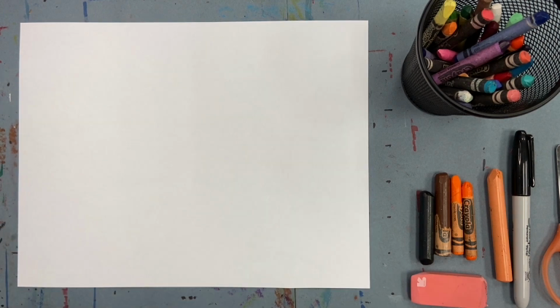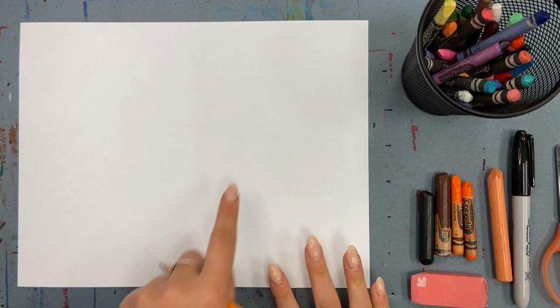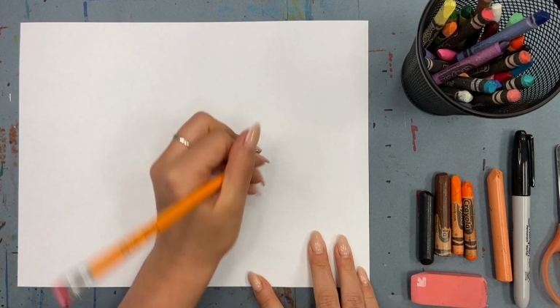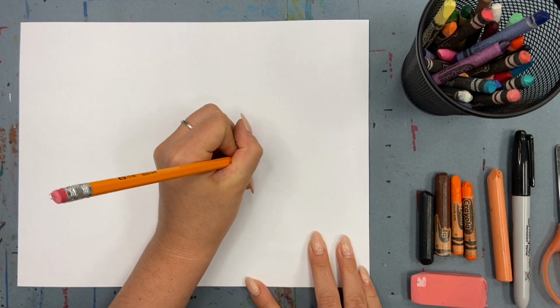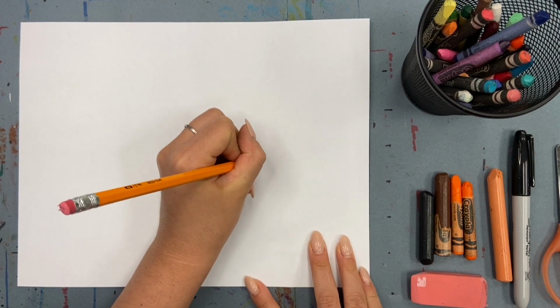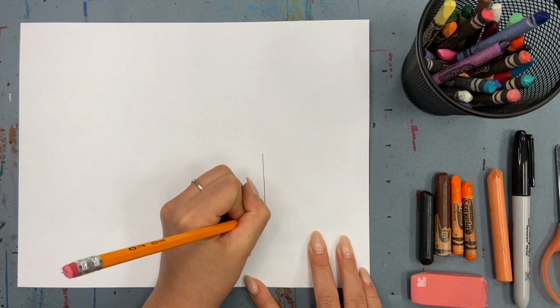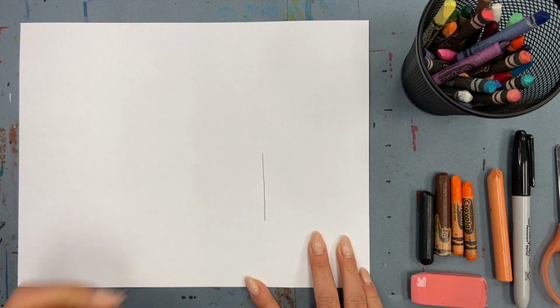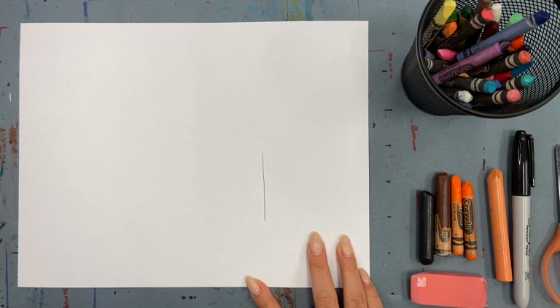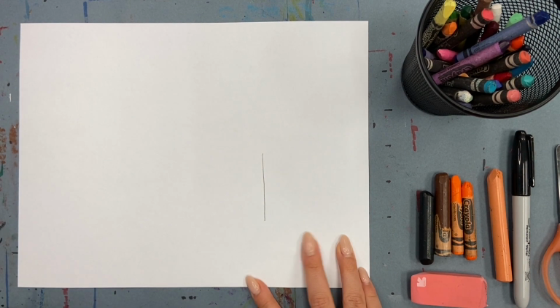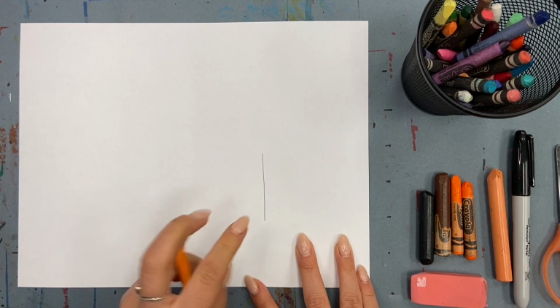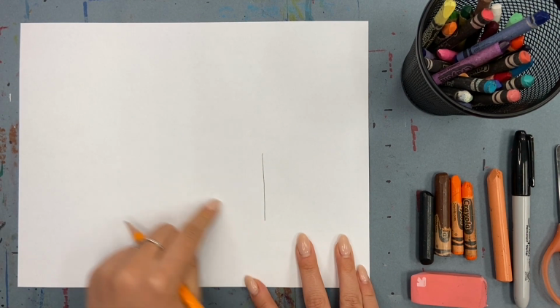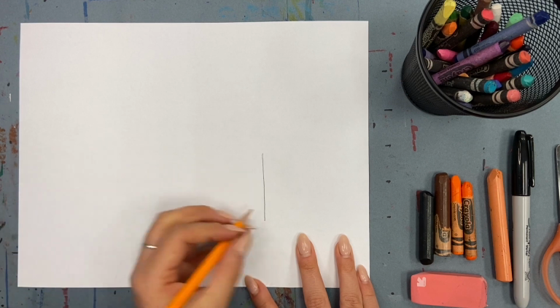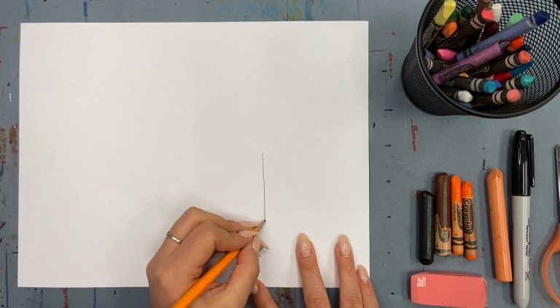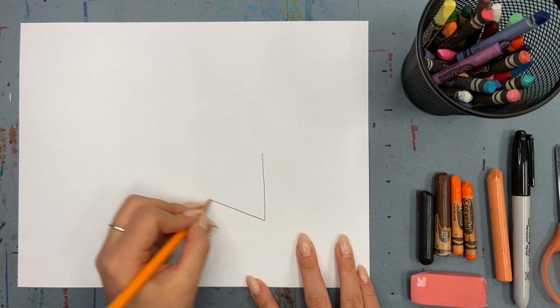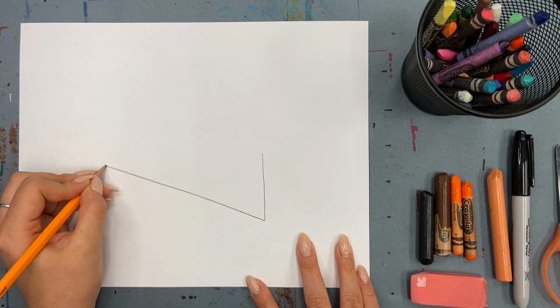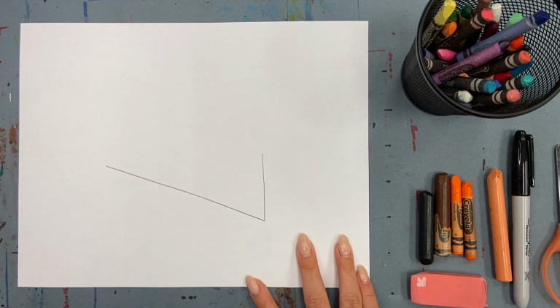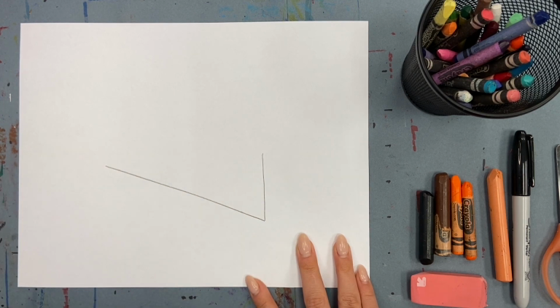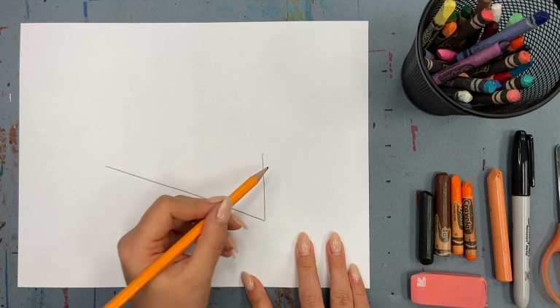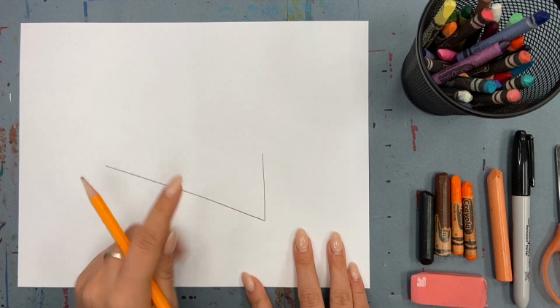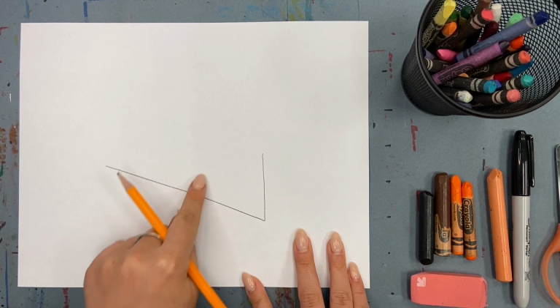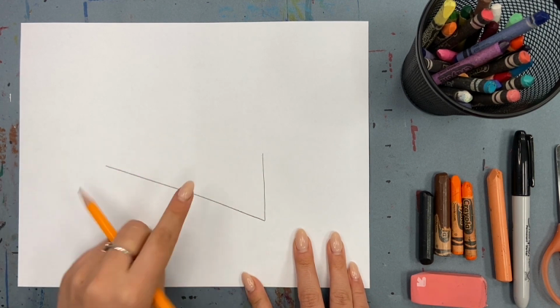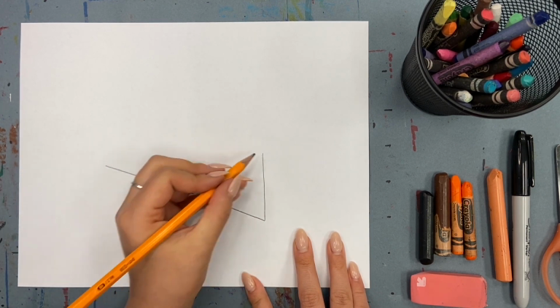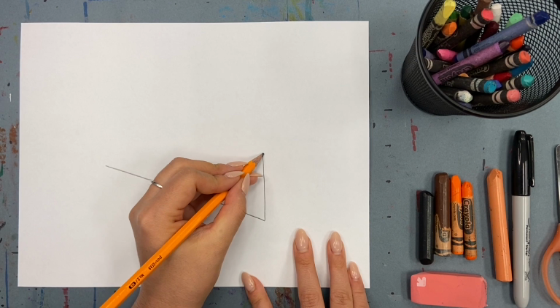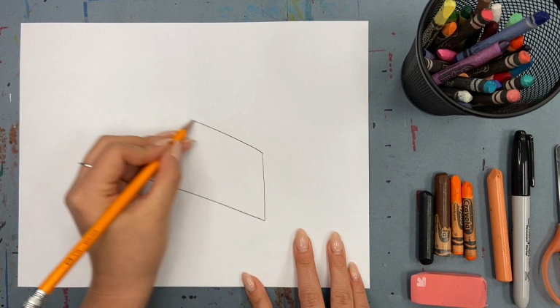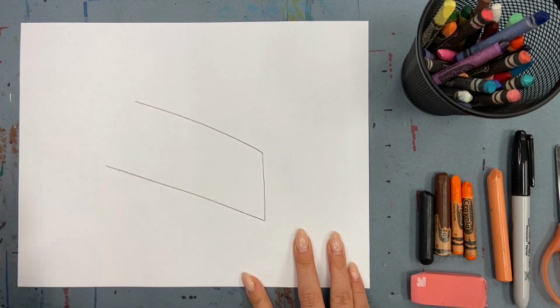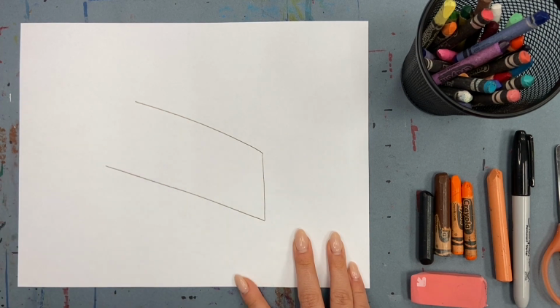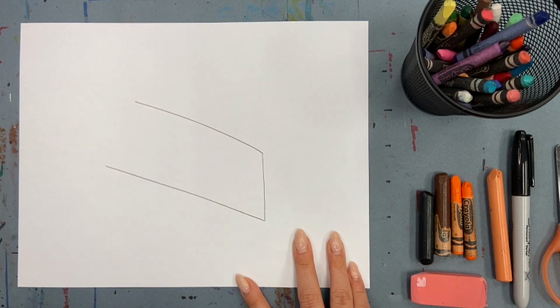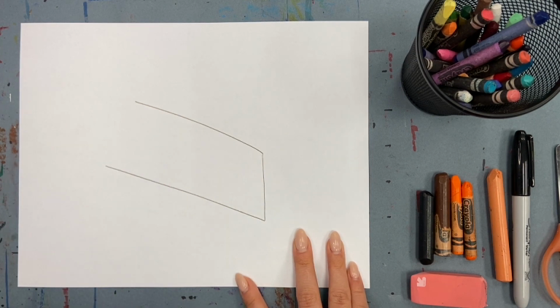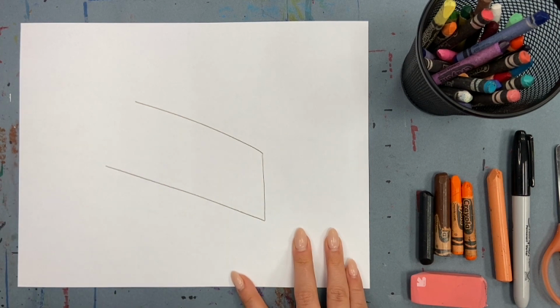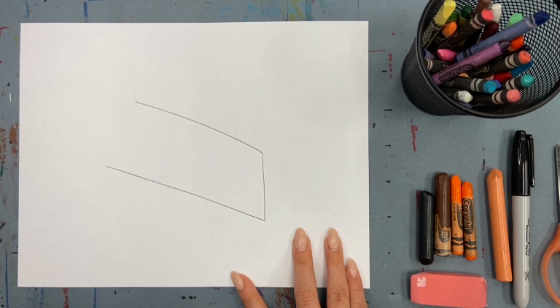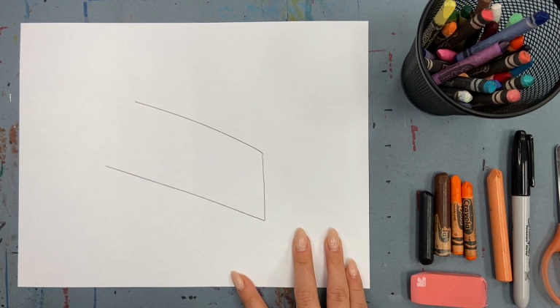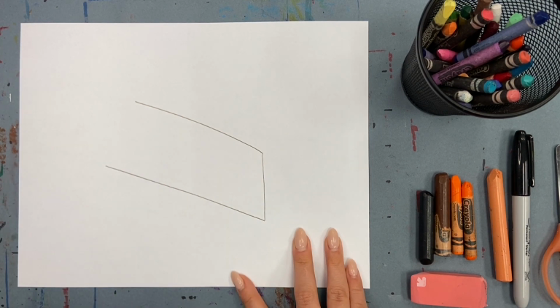The first thing is to get the outline of our pumpkin pie slice. Start with a vertical line, then add two diagonal lines at the top and bottom of that first line. They should be parallel to each other, which means evenly spaced out.